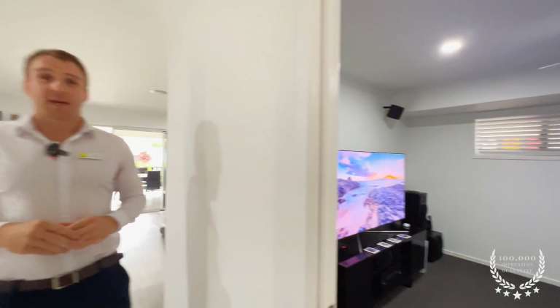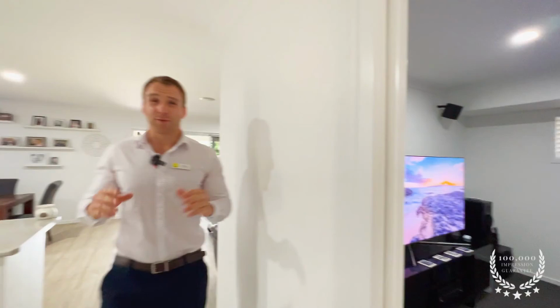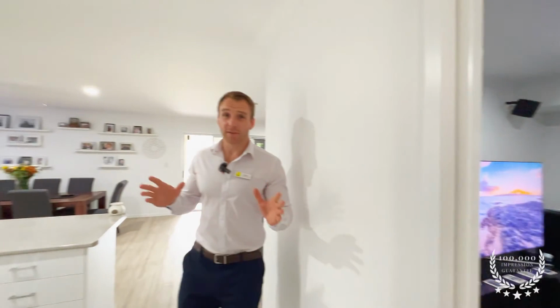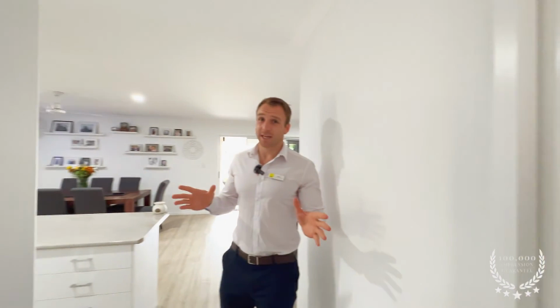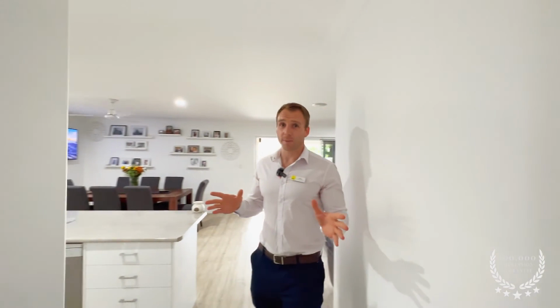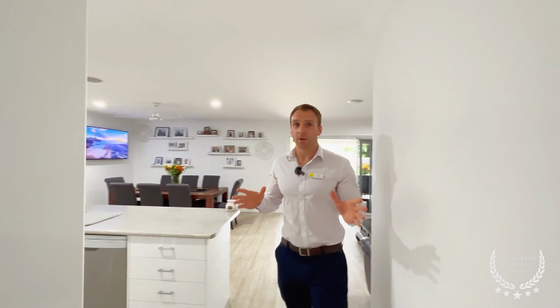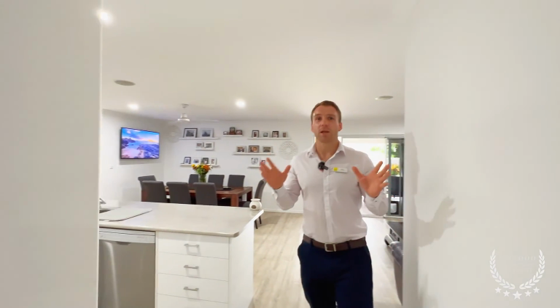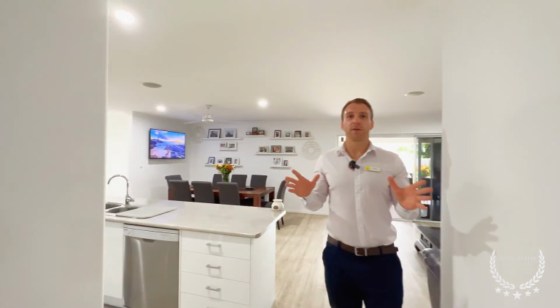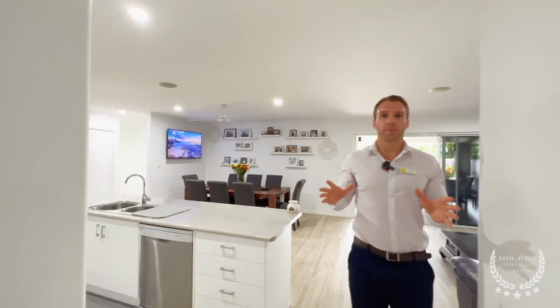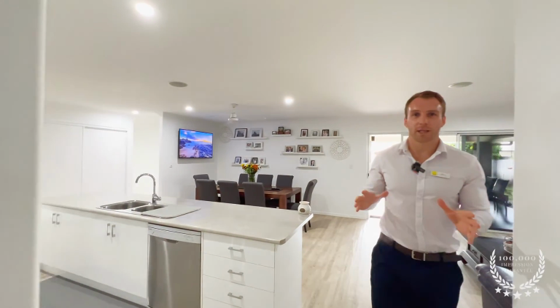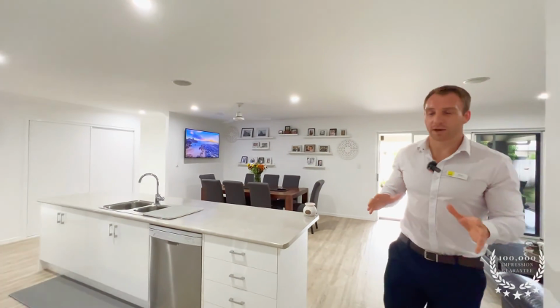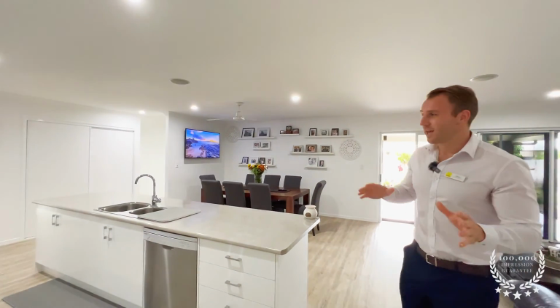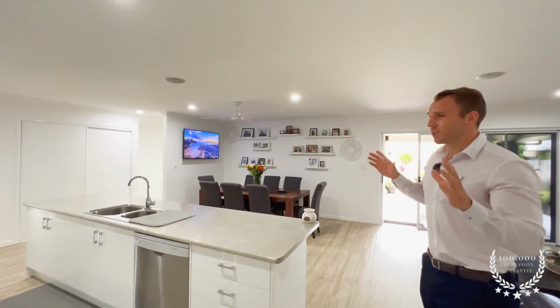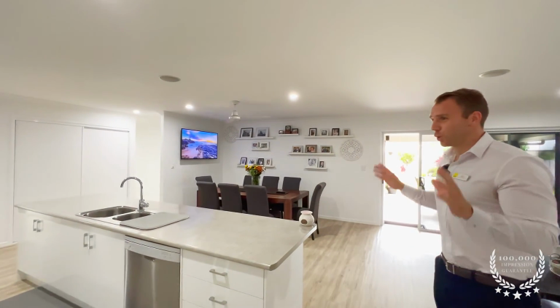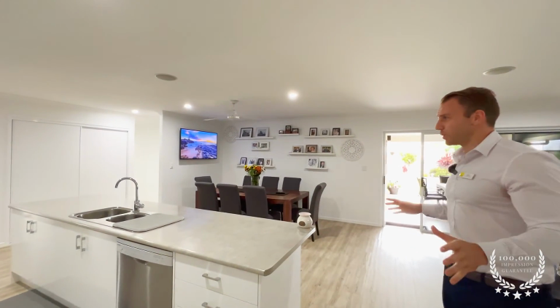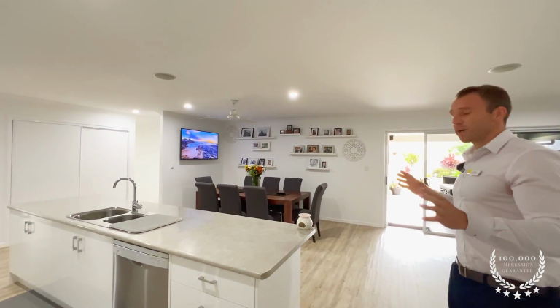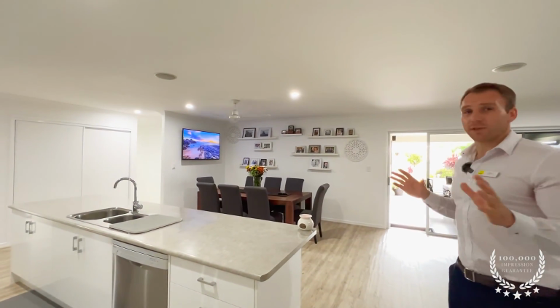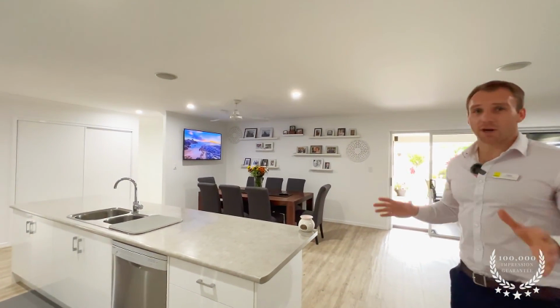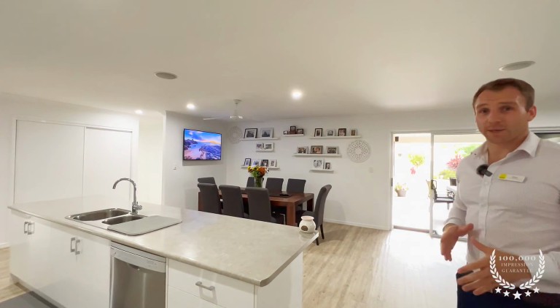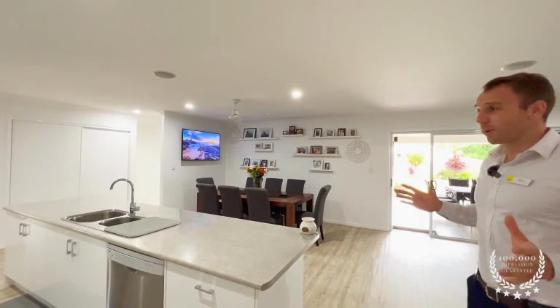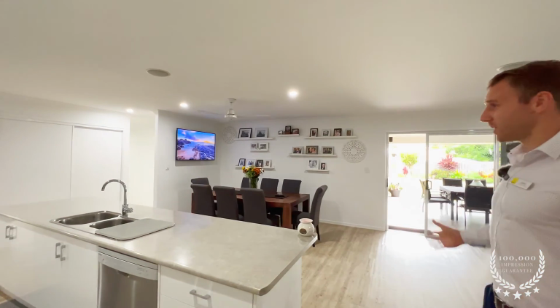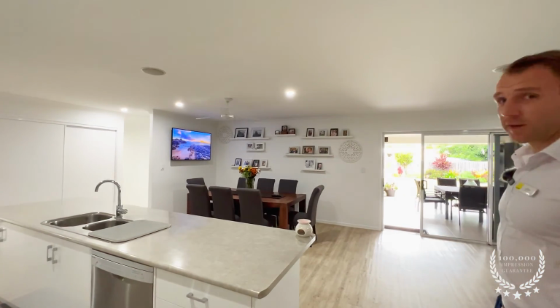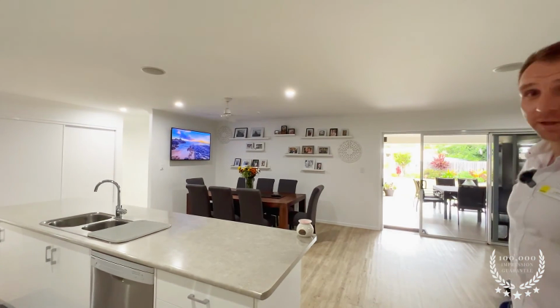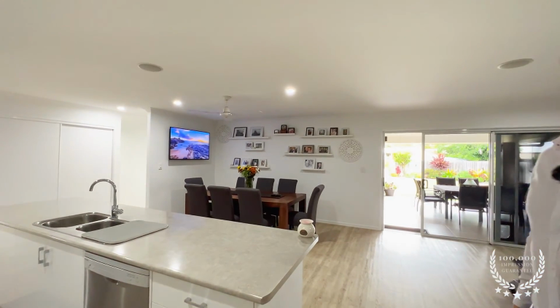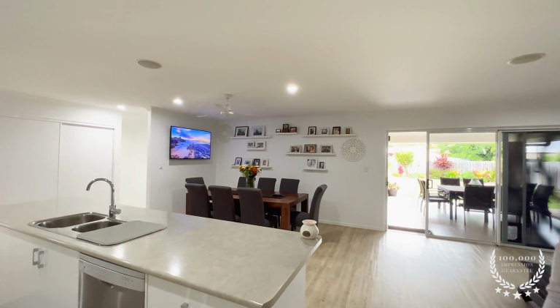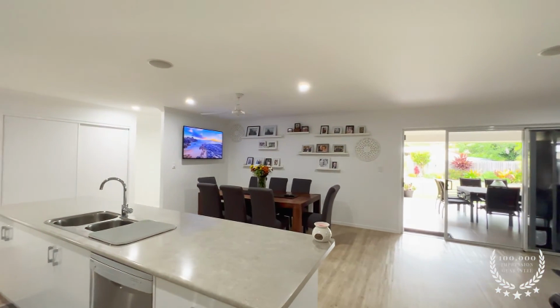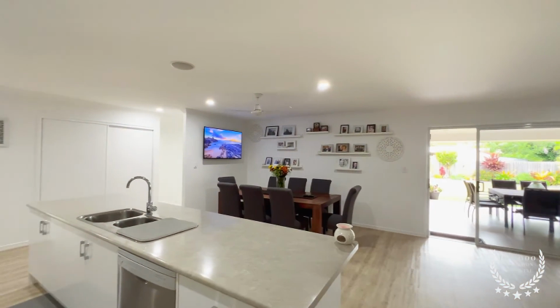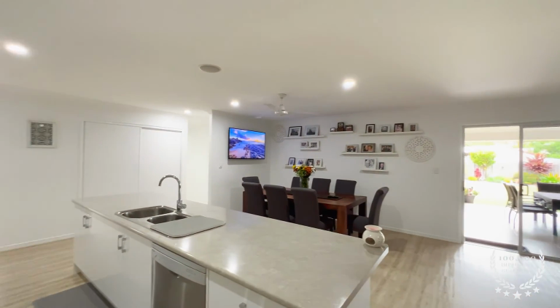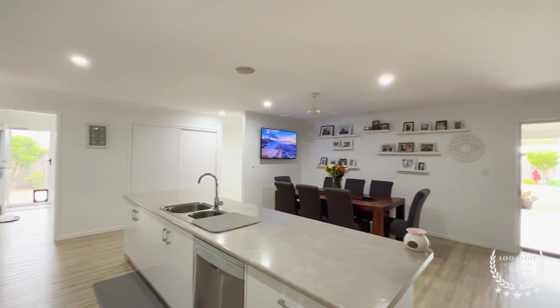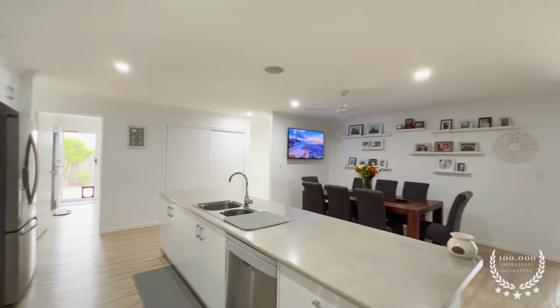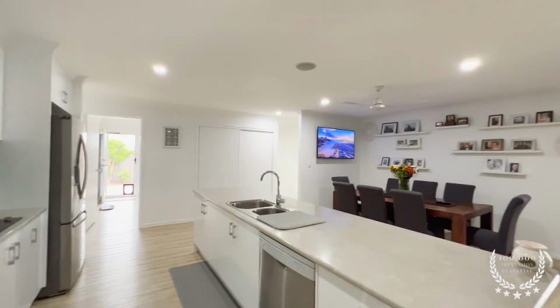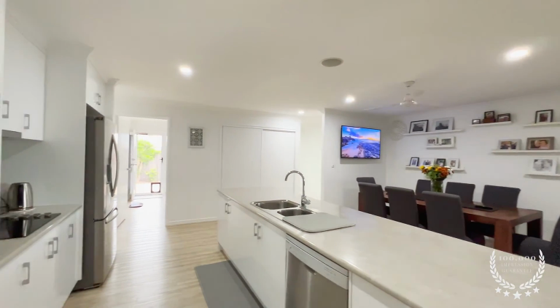Now if you love entertaining like me, you're going to love the open-plan living area. It's huge - it's big enough for the entire family, maybe even another family, to entertain.